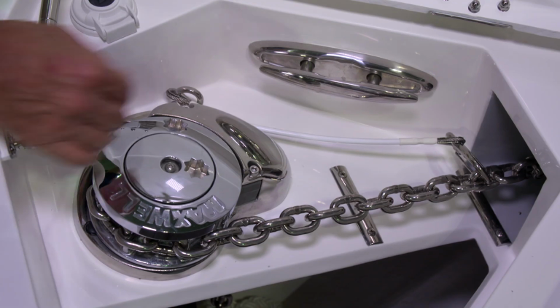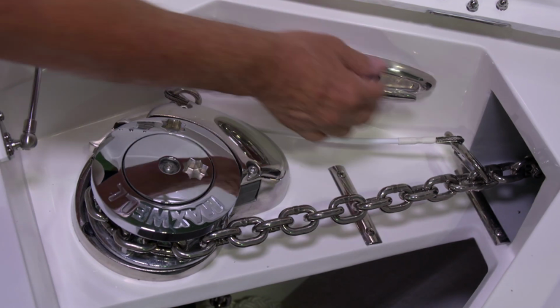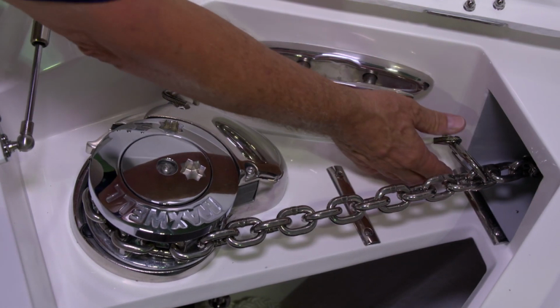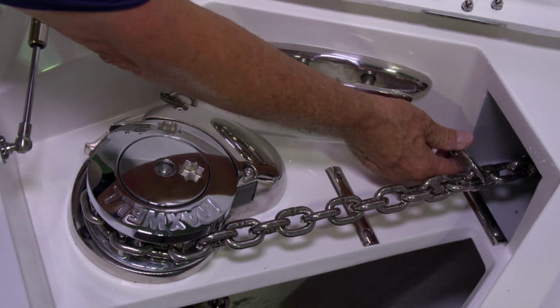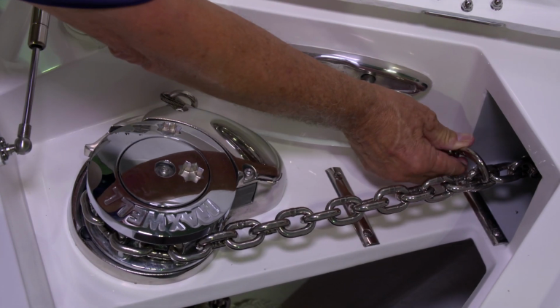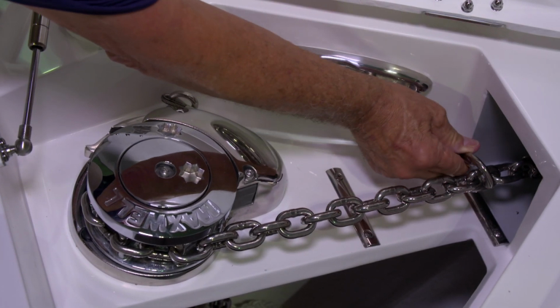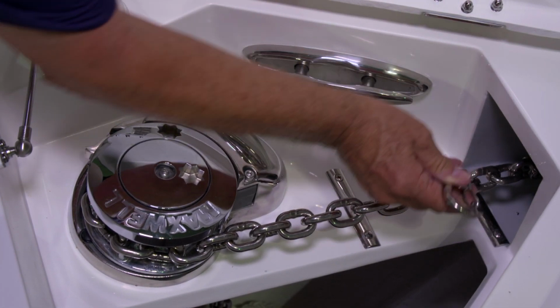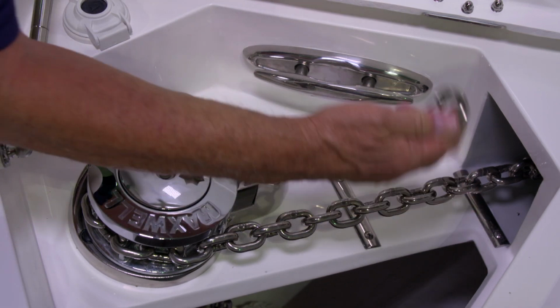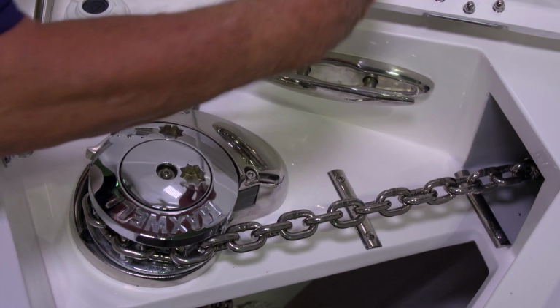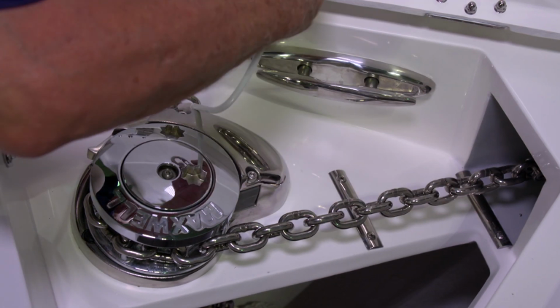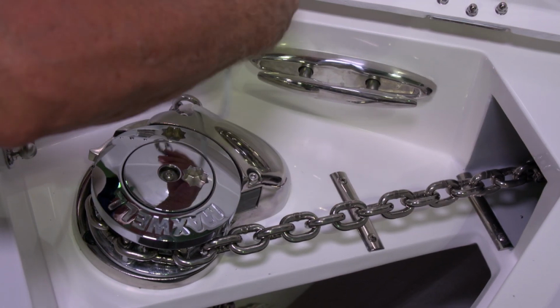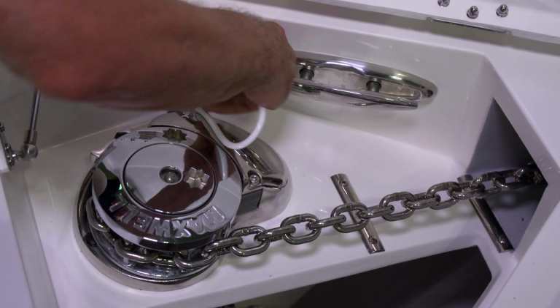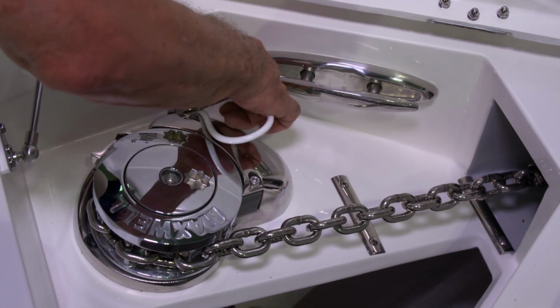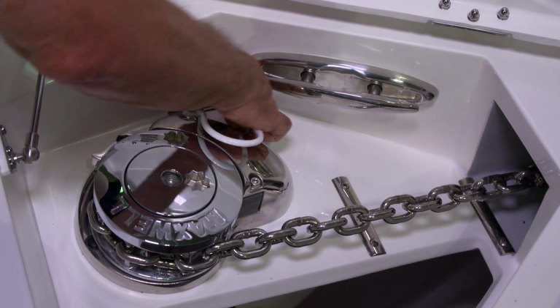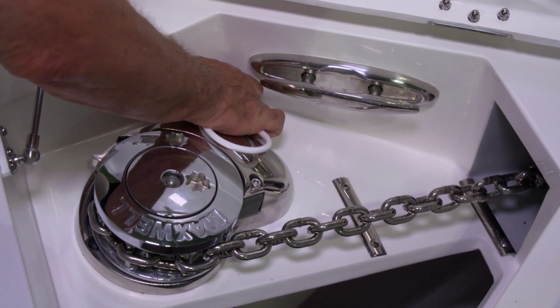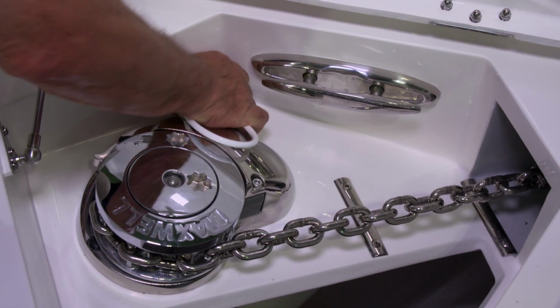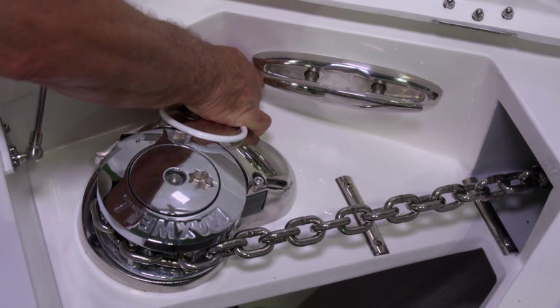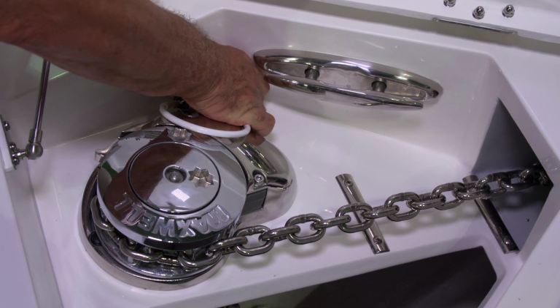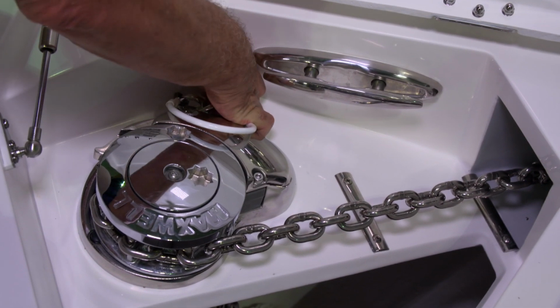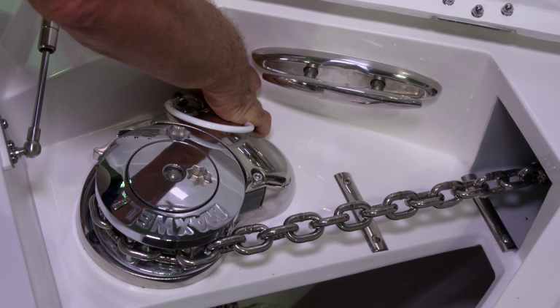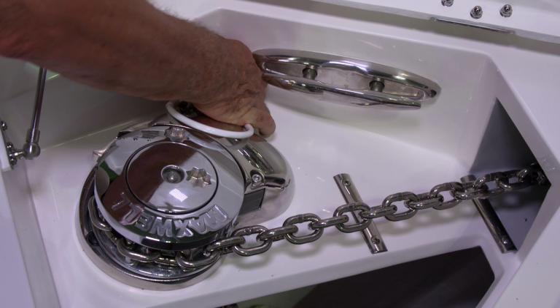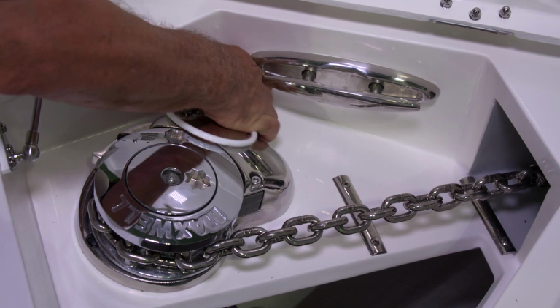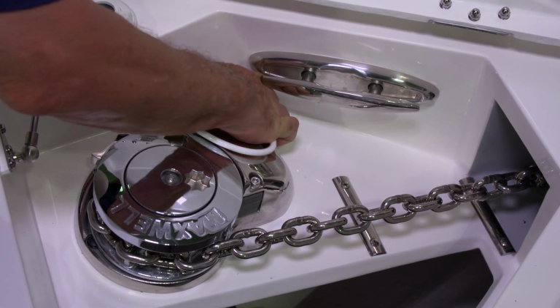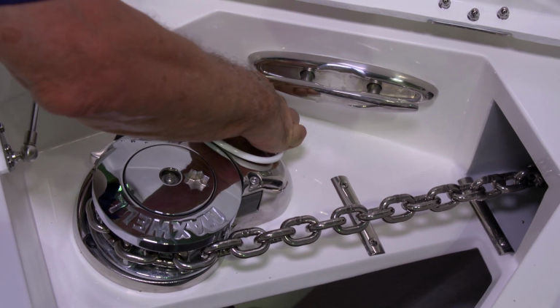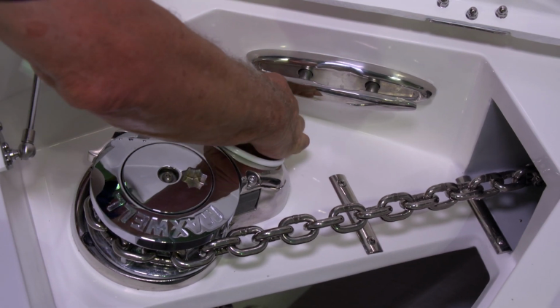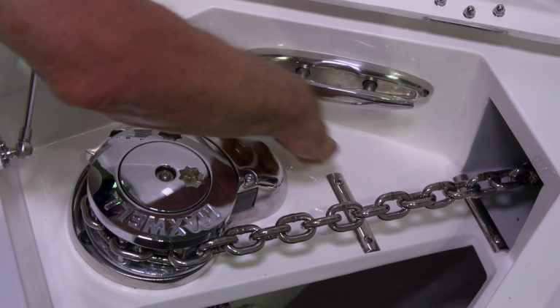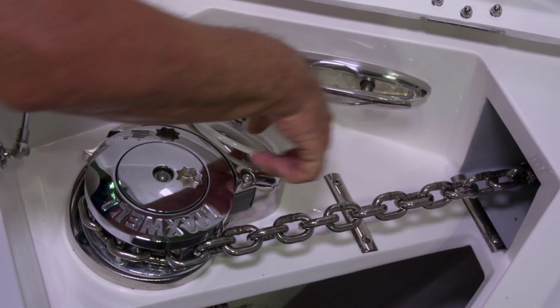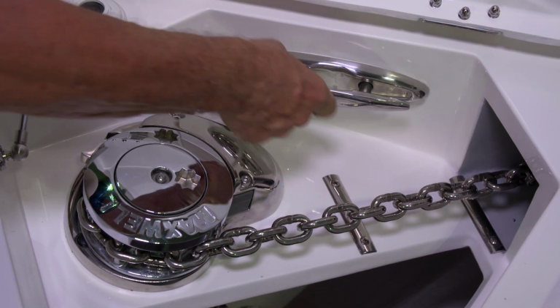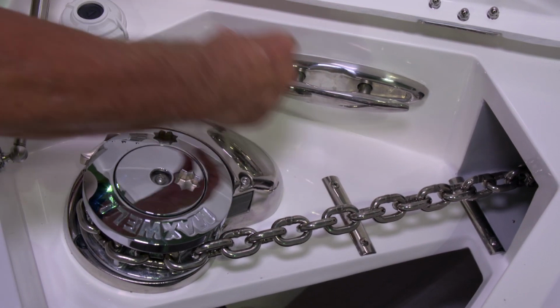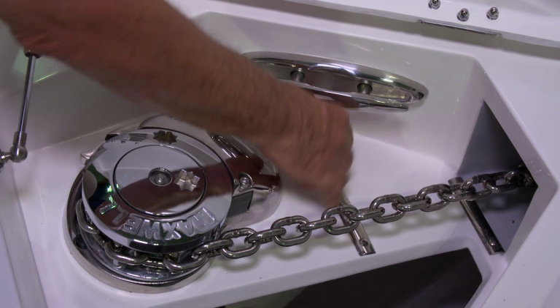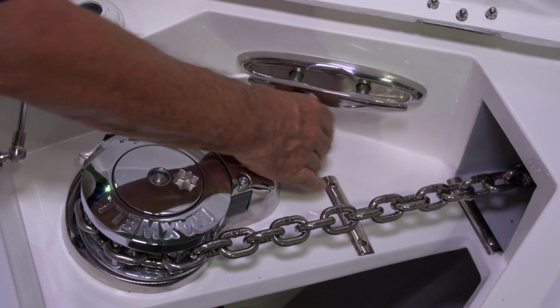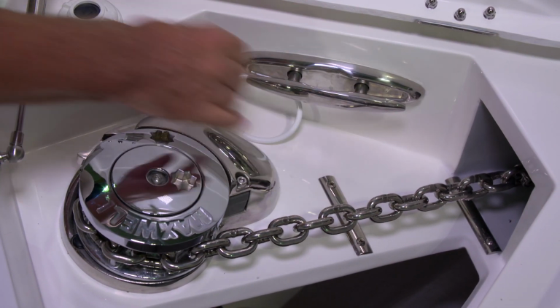The next step is to disconnect the anchor safety cable. To do this, you disconnect the safety hook that's connected to the chain, and place it to the side so that the anchor can deploy freely.